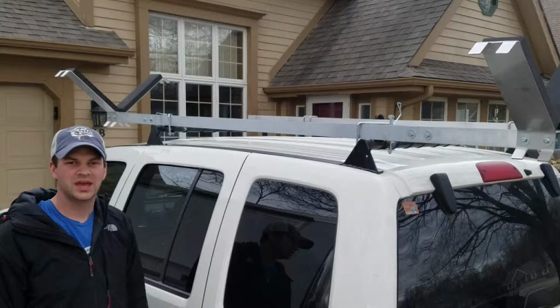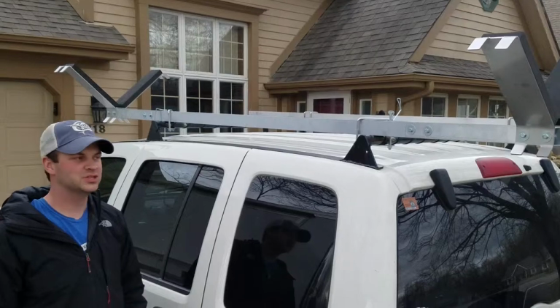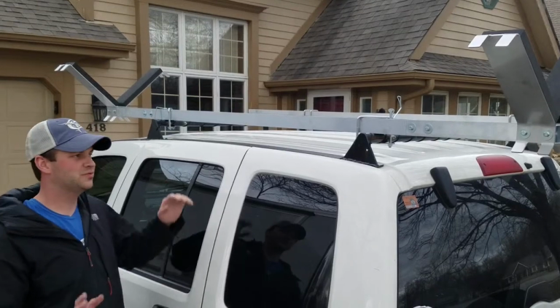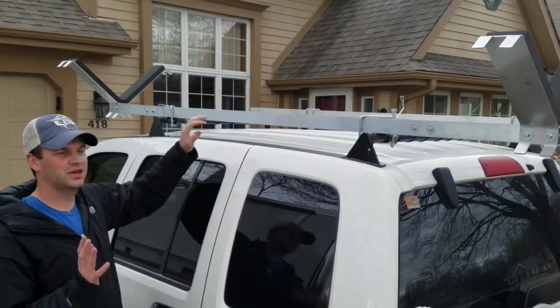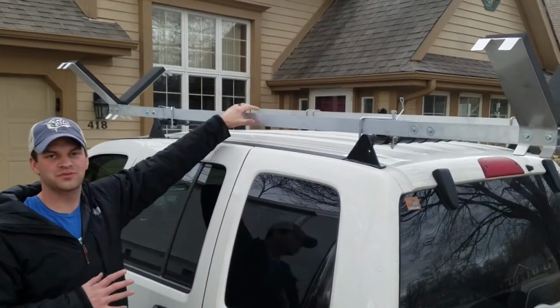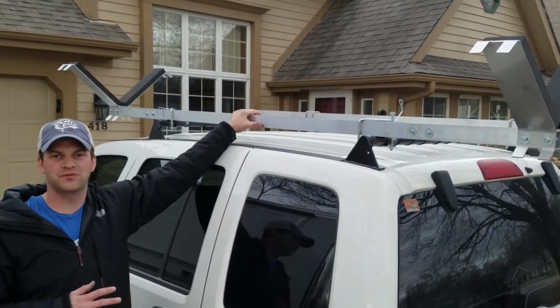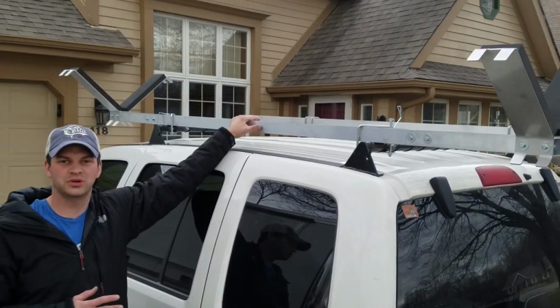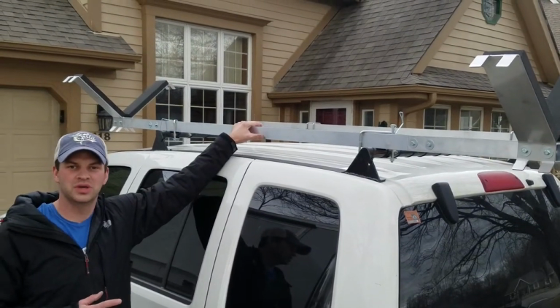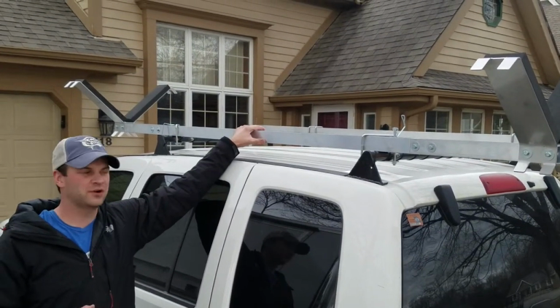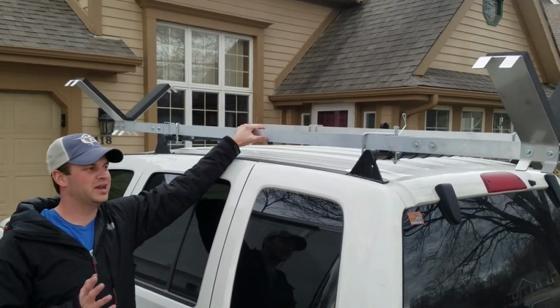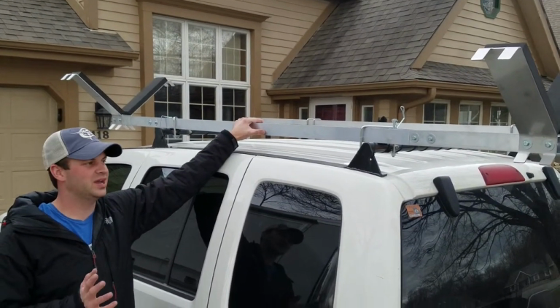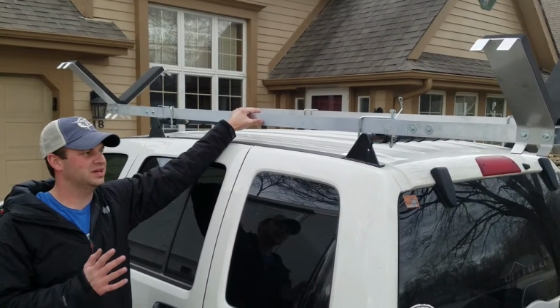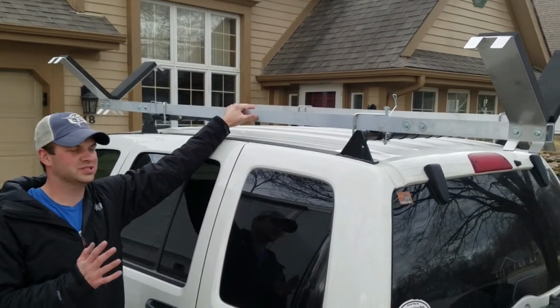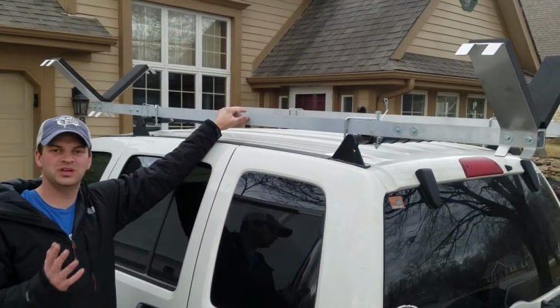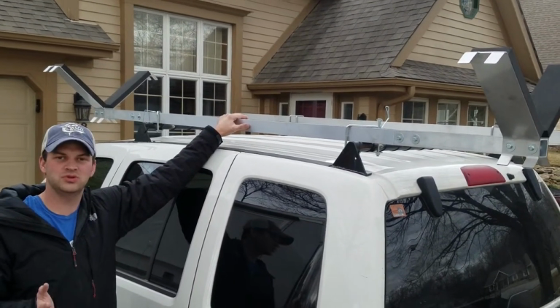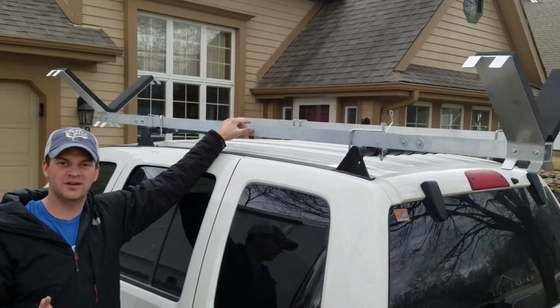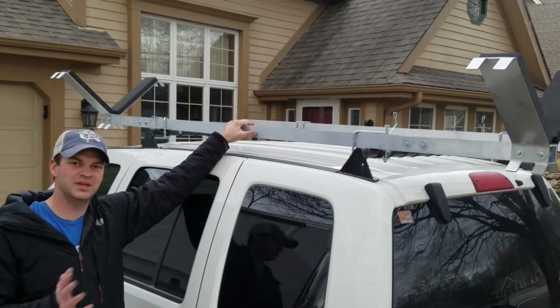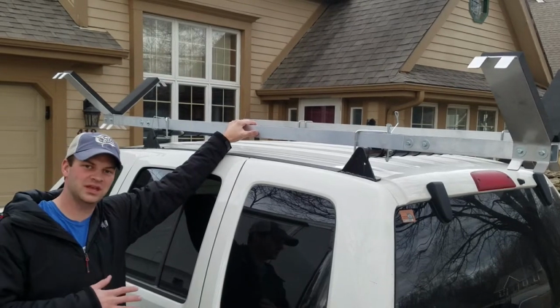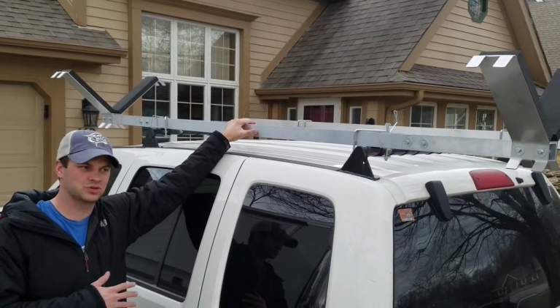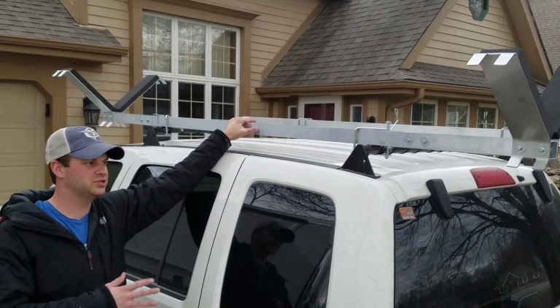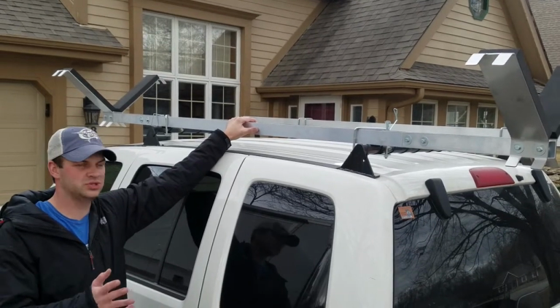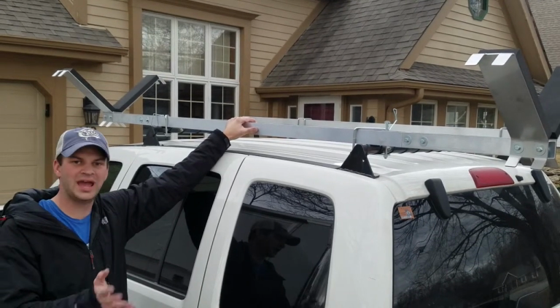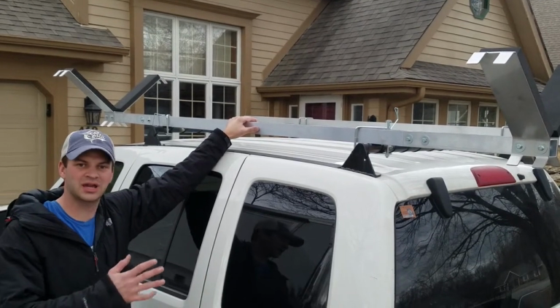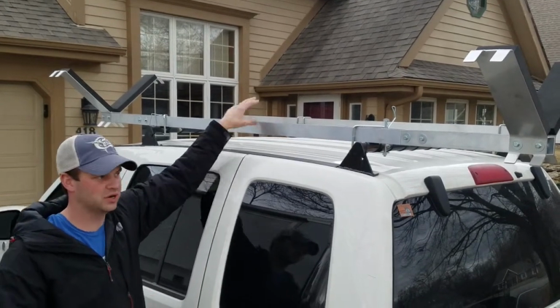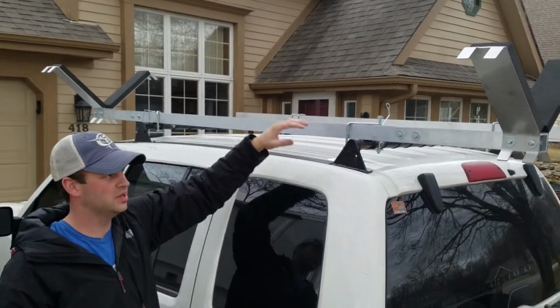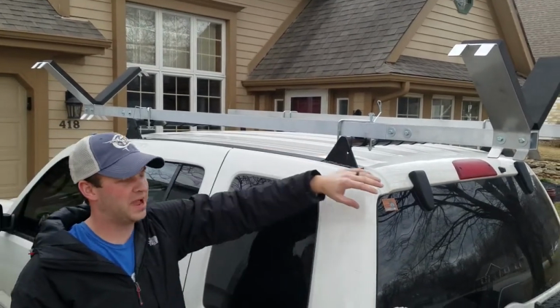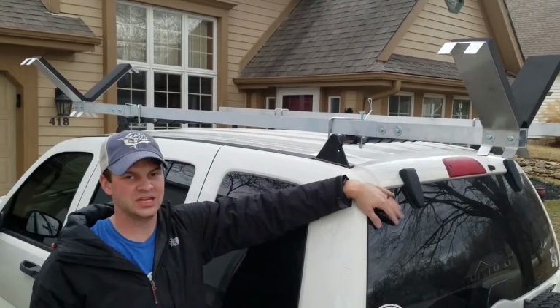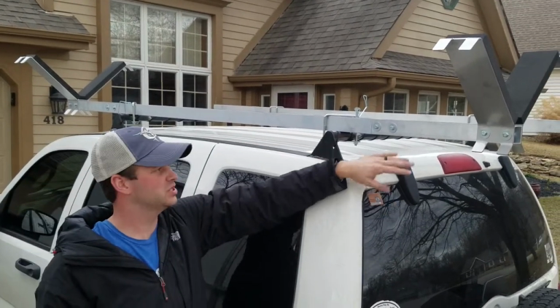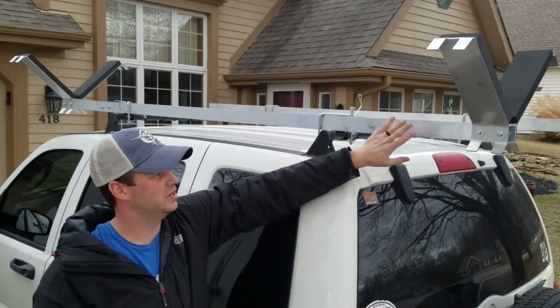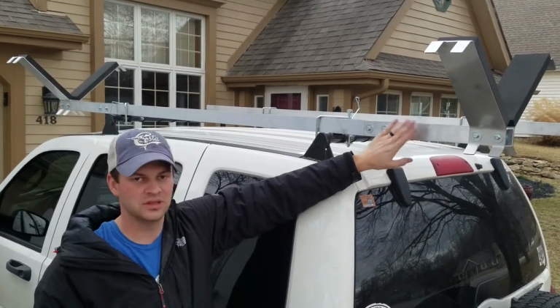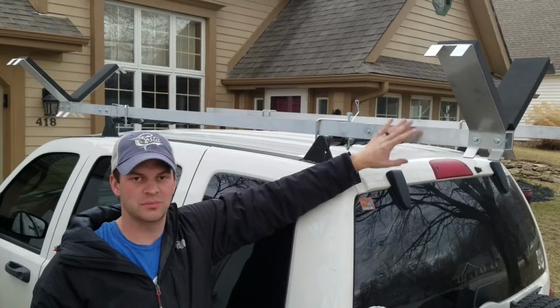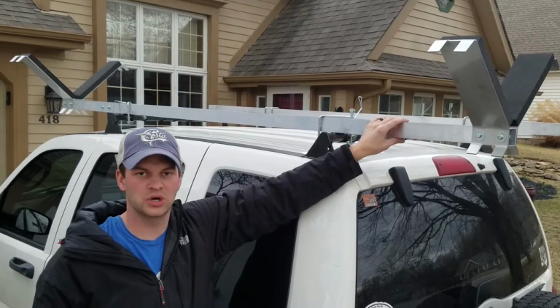Hey guys, we've got another short video for you. A friend of mine had the idea, since so many of you drive minivans or SUVs or hatchbacks where the back hatch ends up hitting the bars,